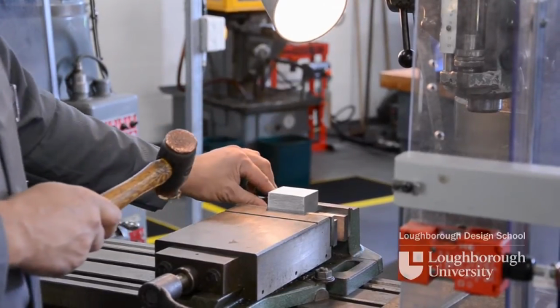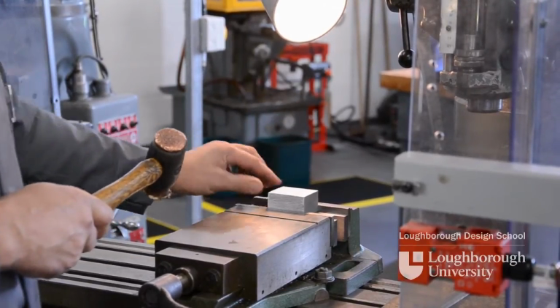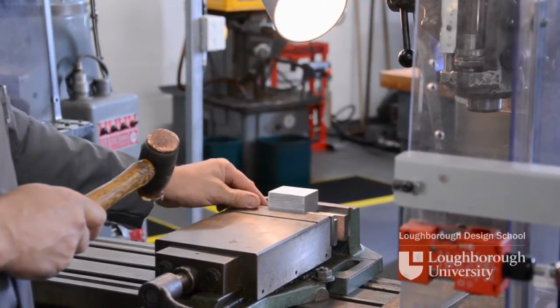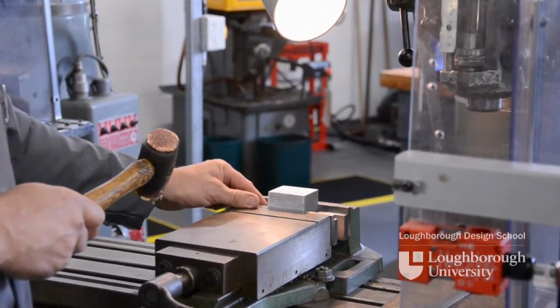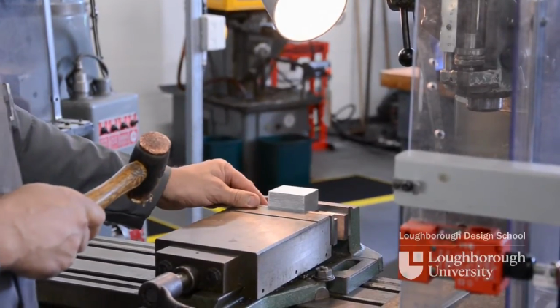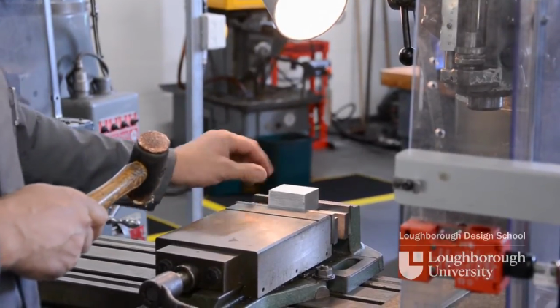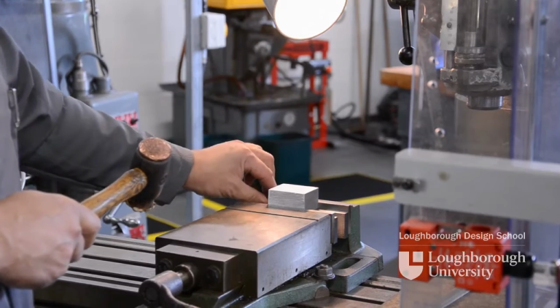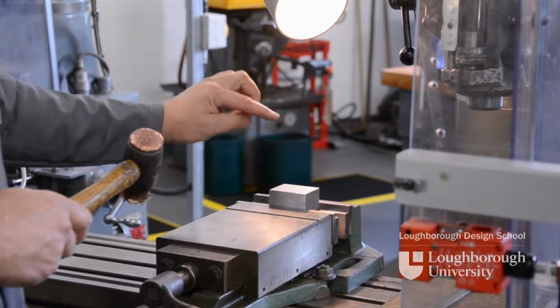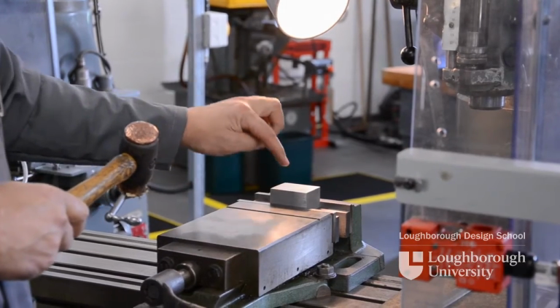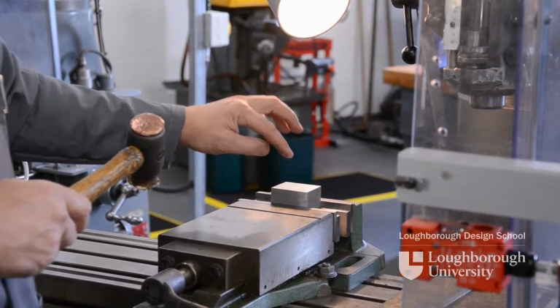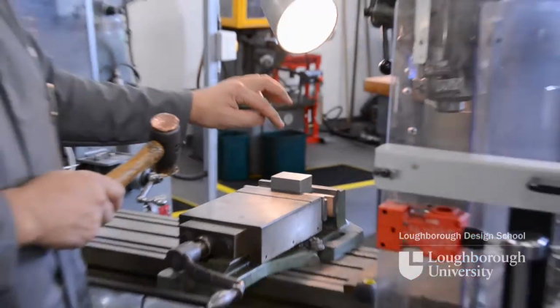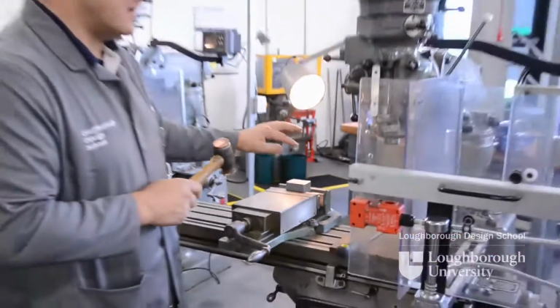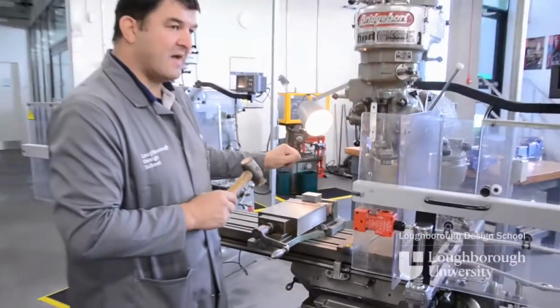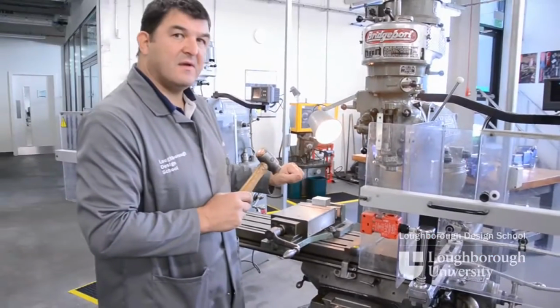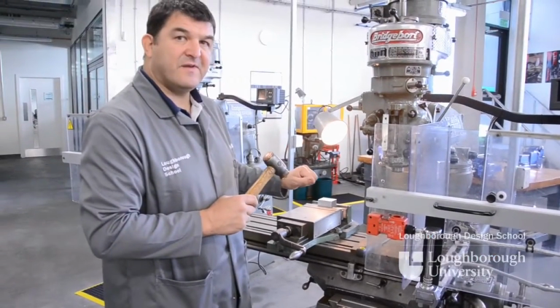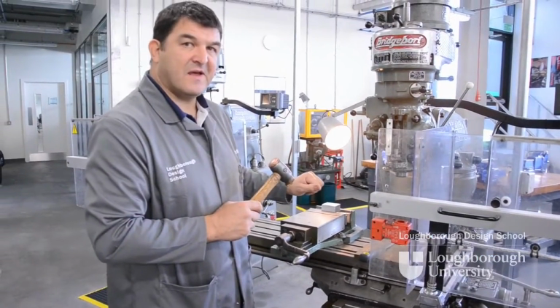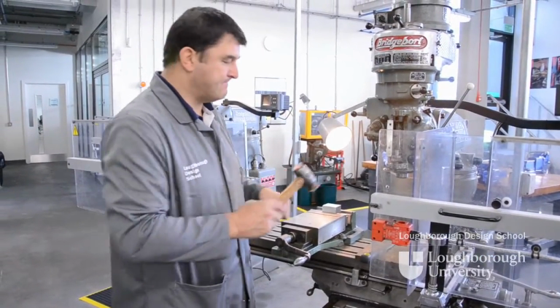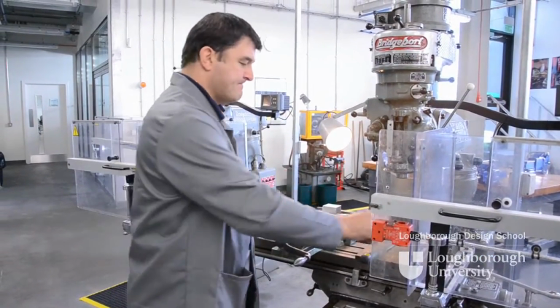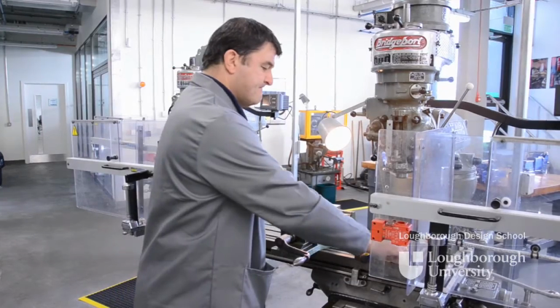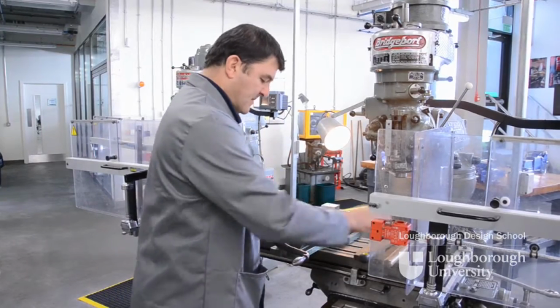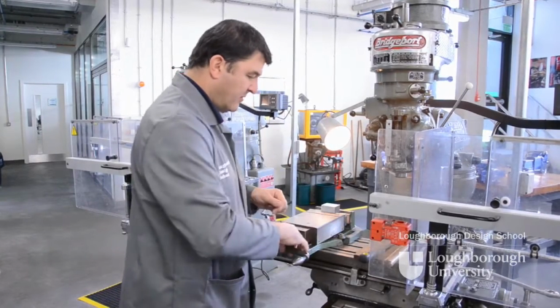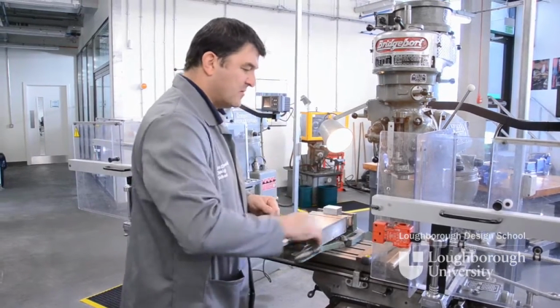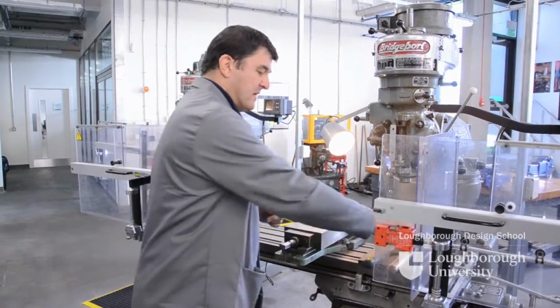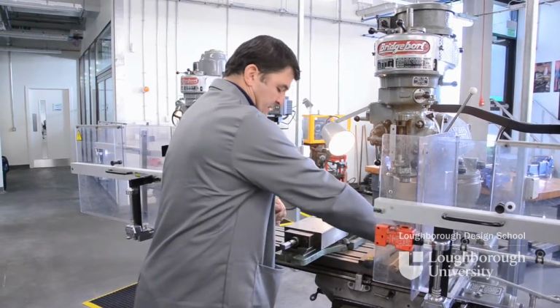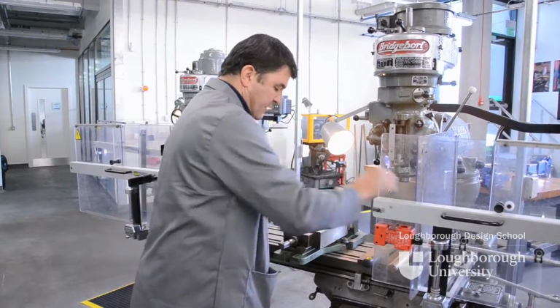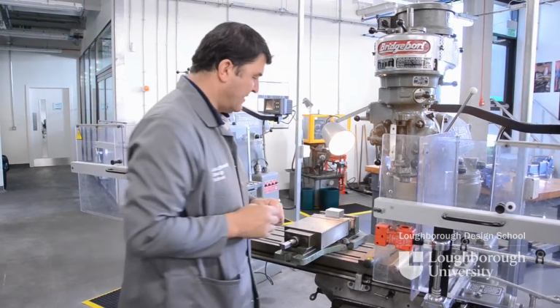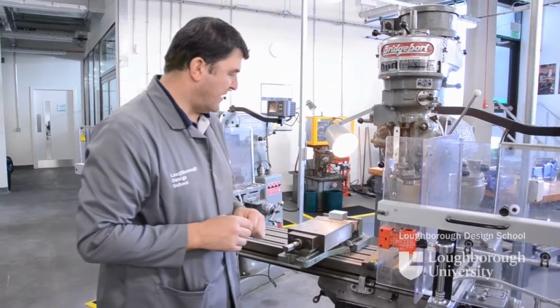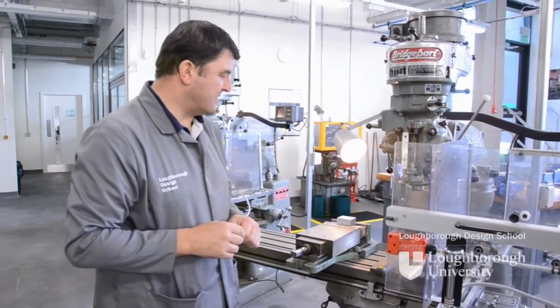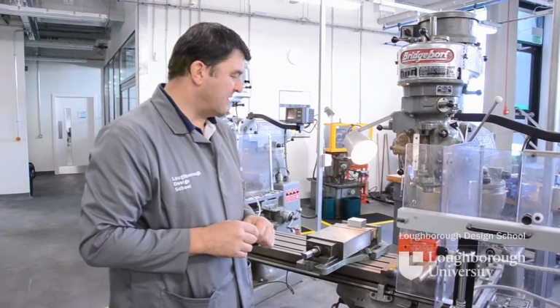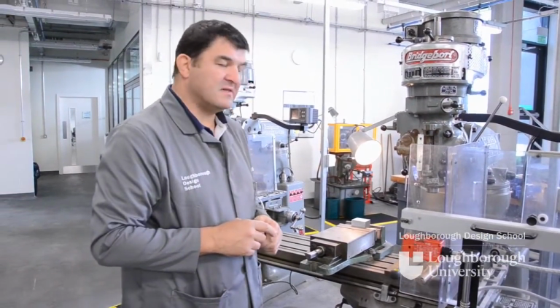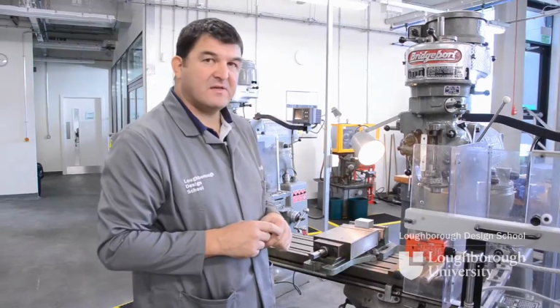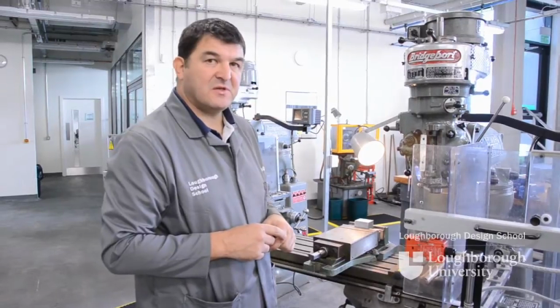Once the parallels are fixed and secure, you know that your component is down and fixed flat. Remove your vise spanner and it's now ready to be machined.